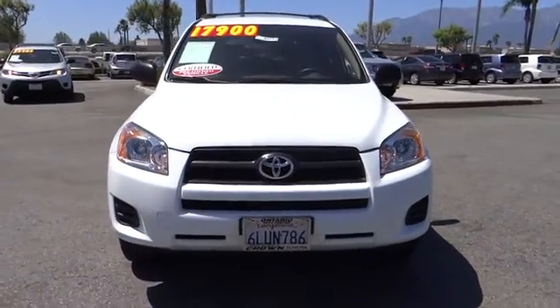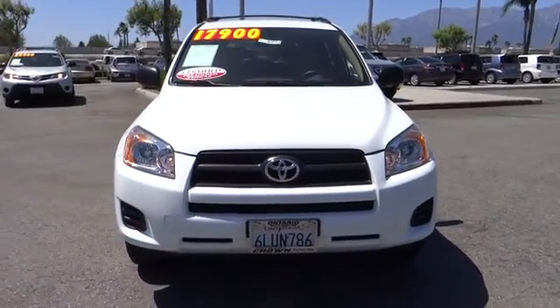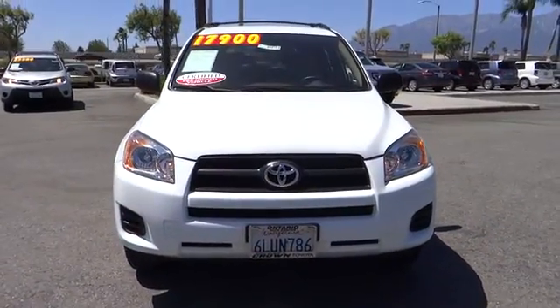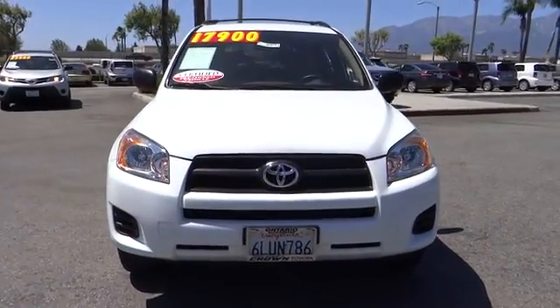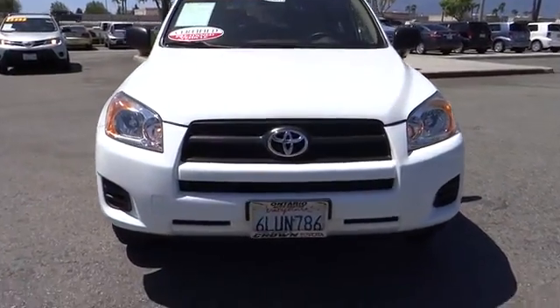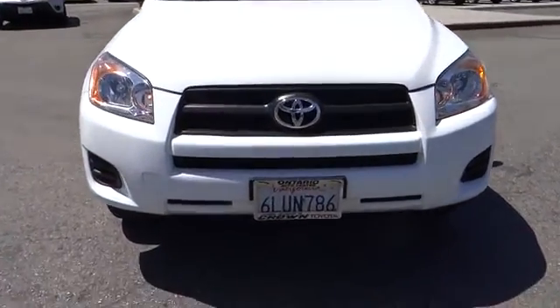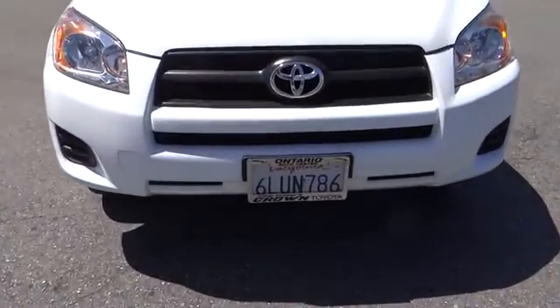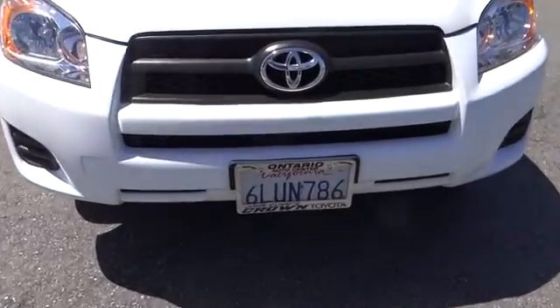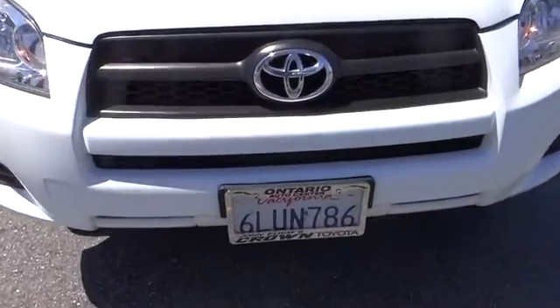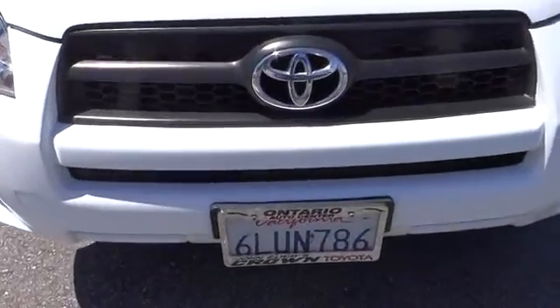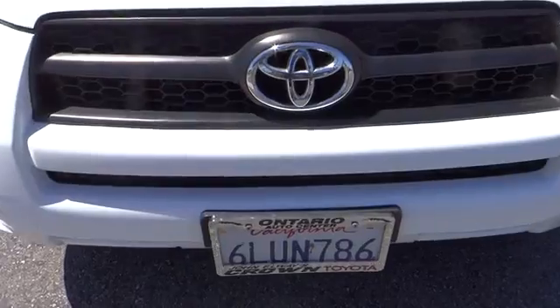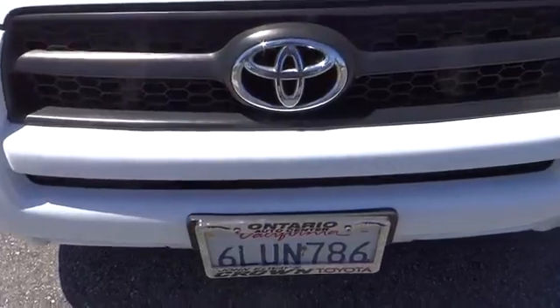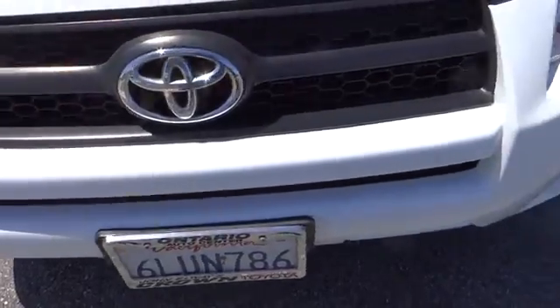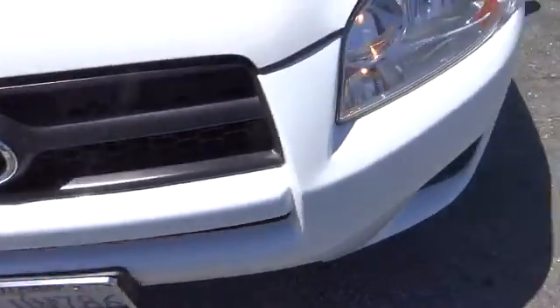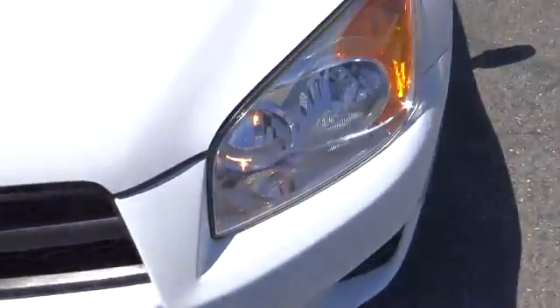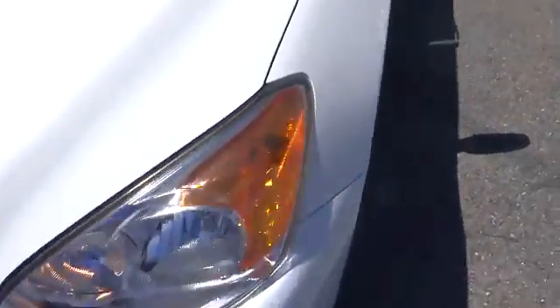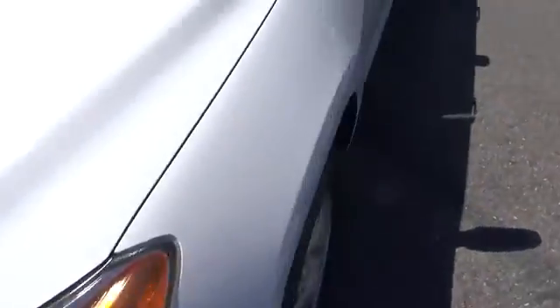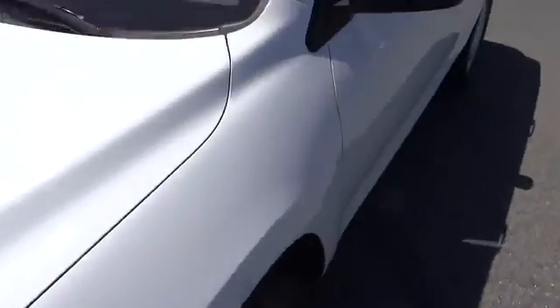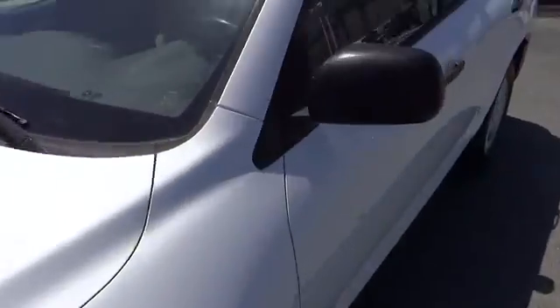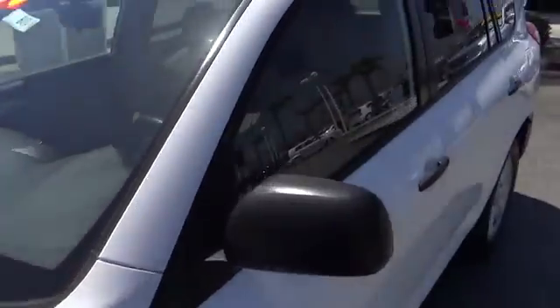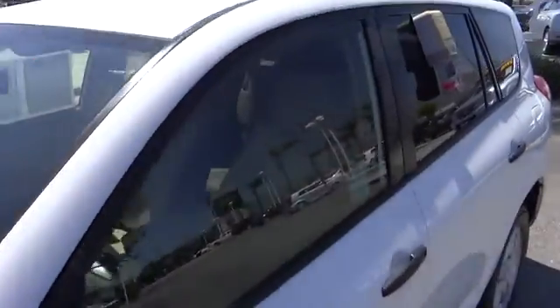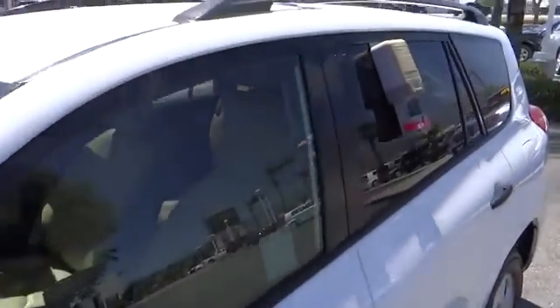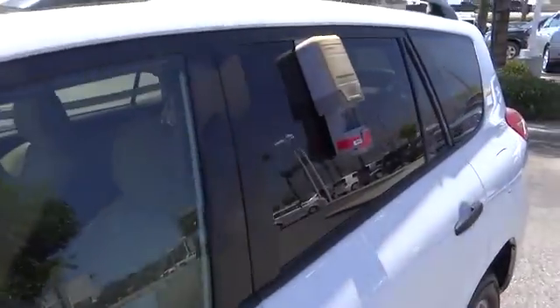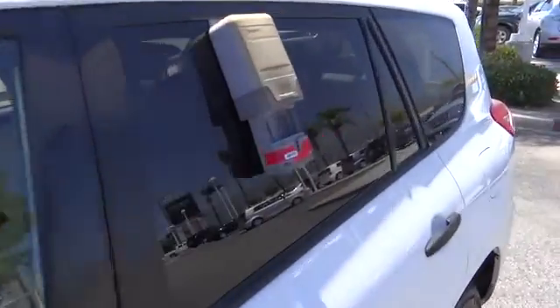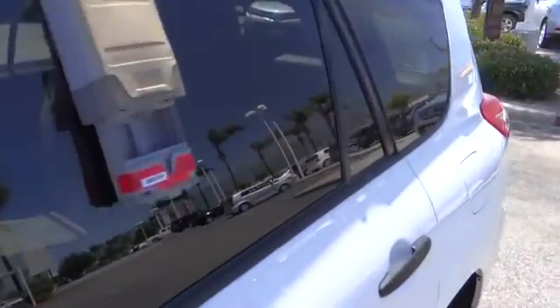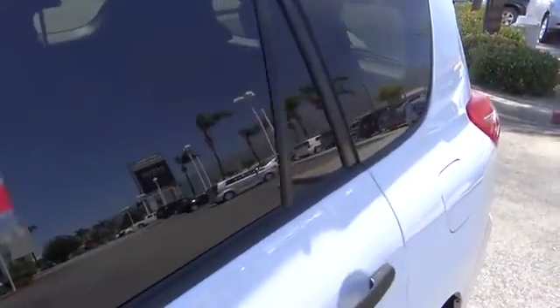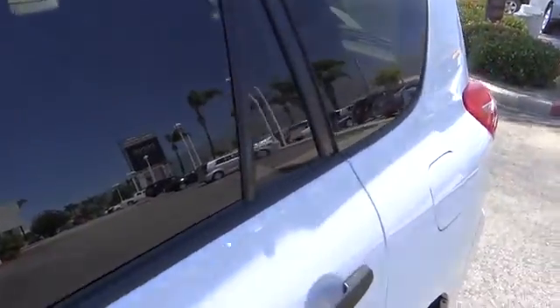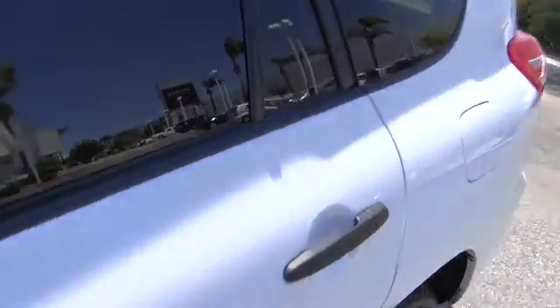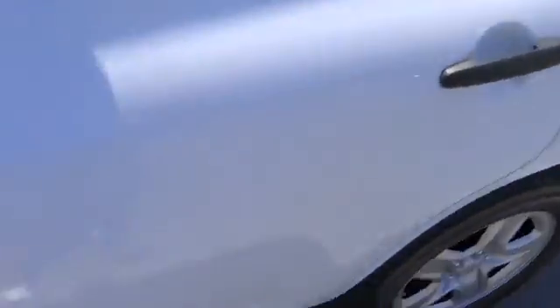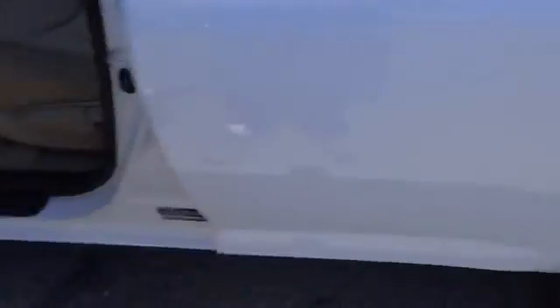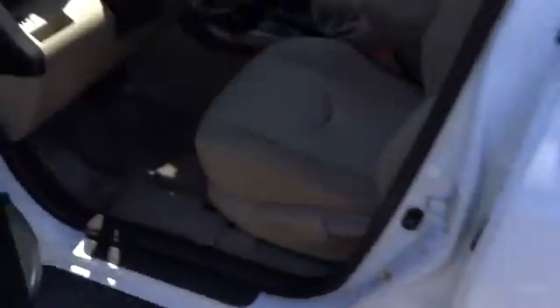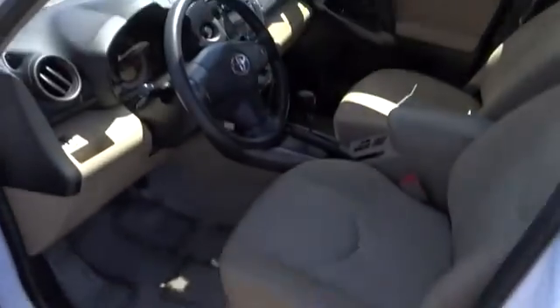This vehicle has less than 55,000 miles. Here are some of this vehicle's great options: traction control, dual airbags, power steering, air conditioning.